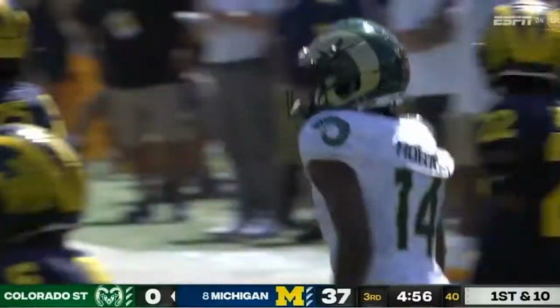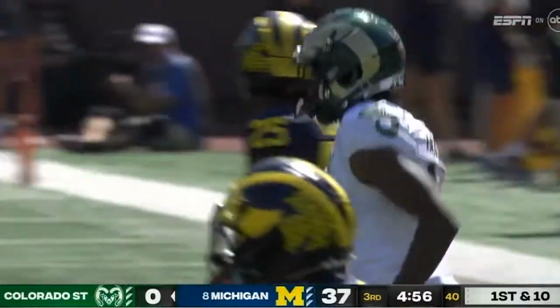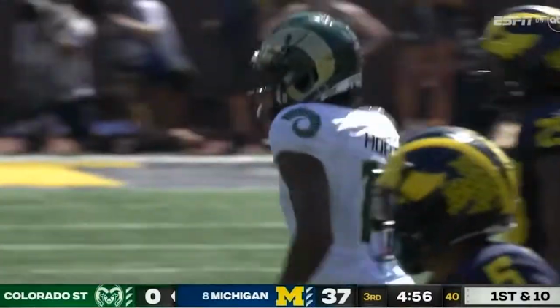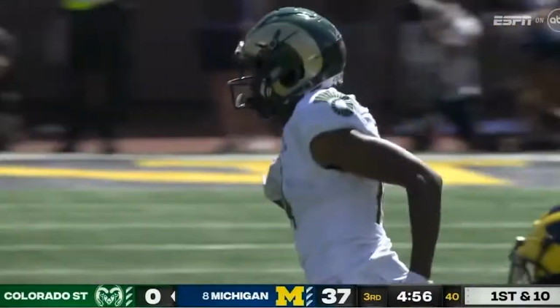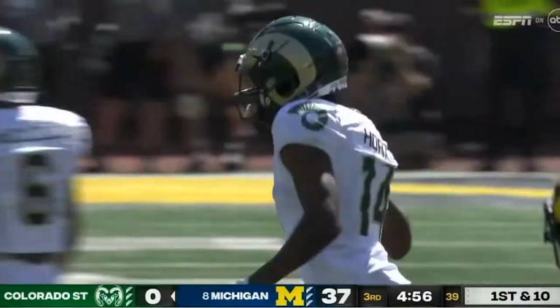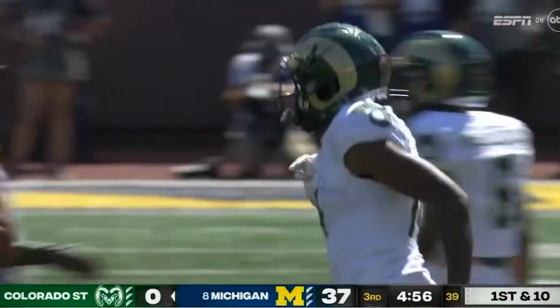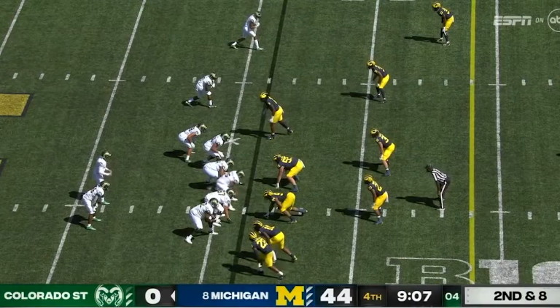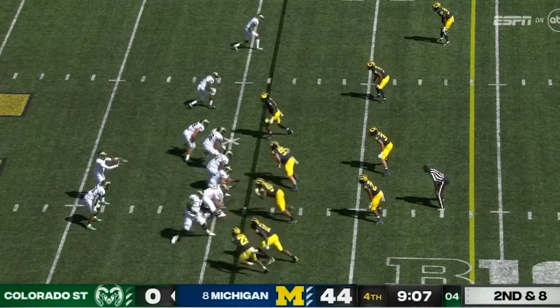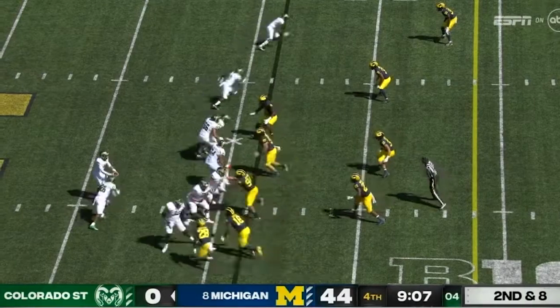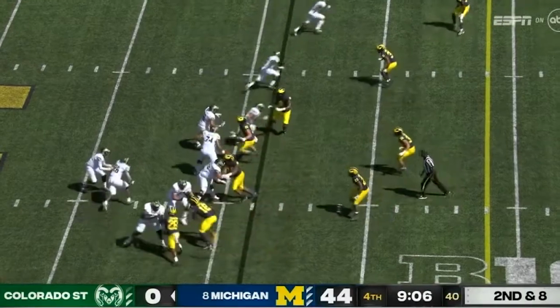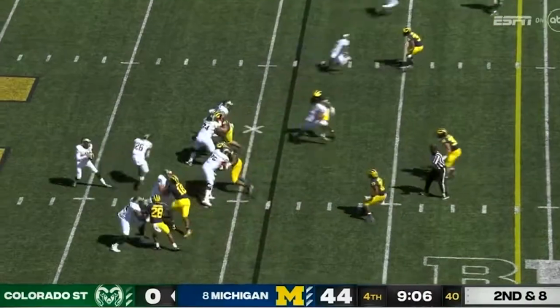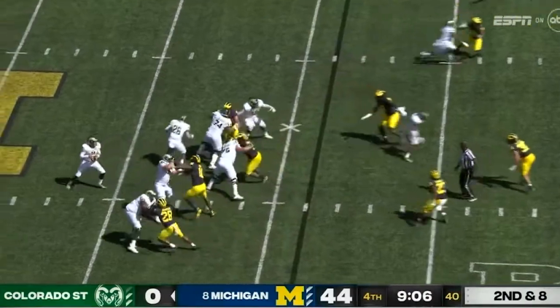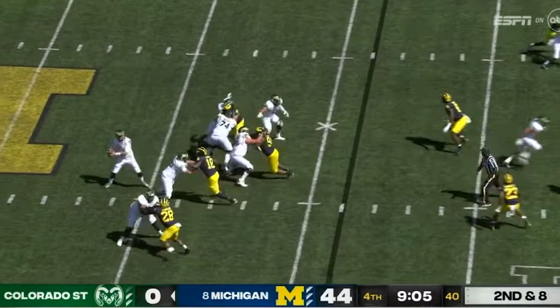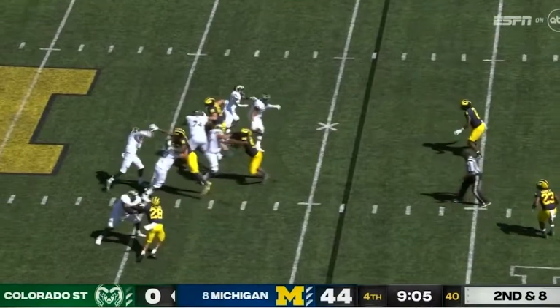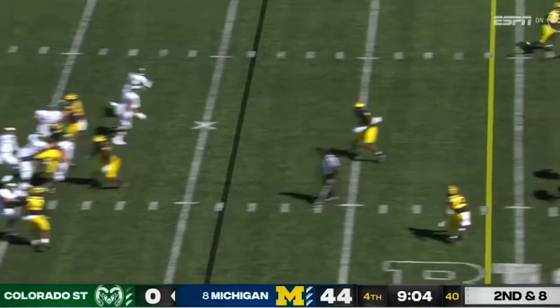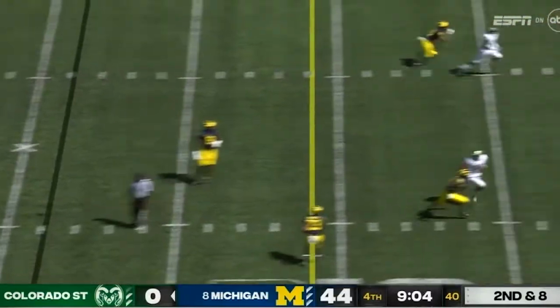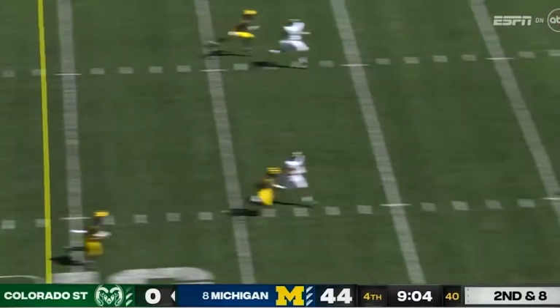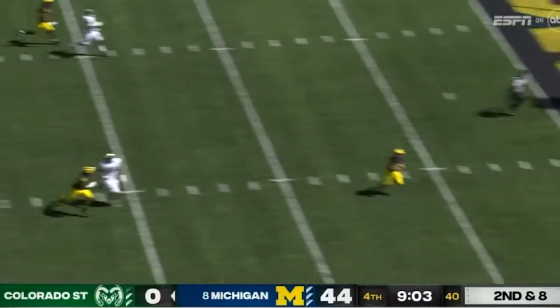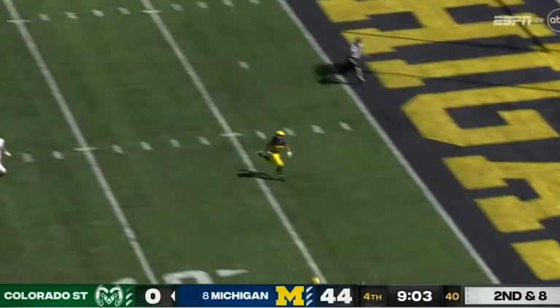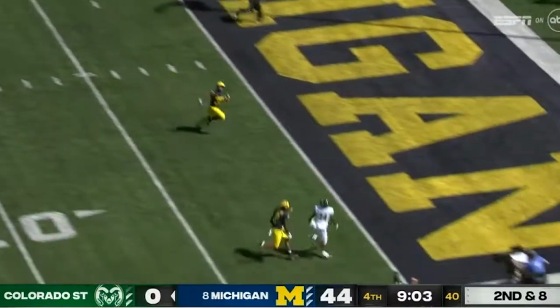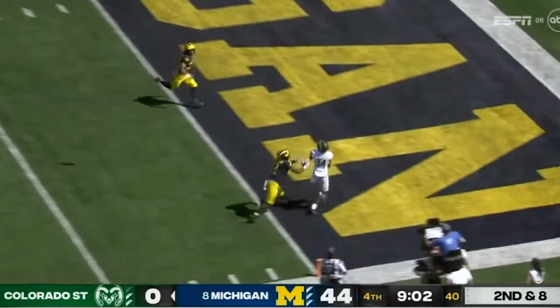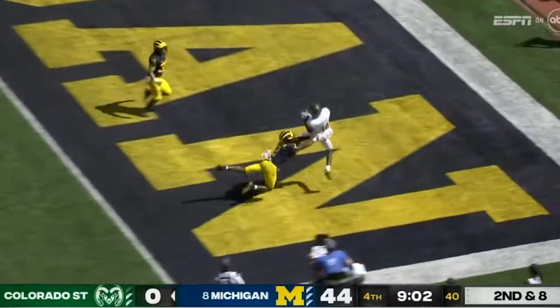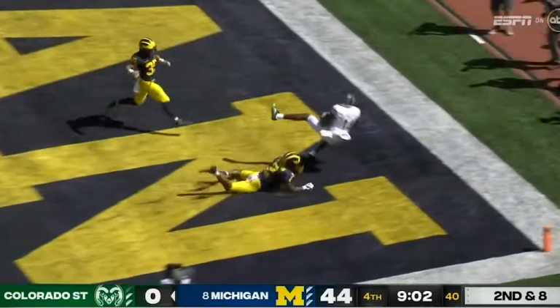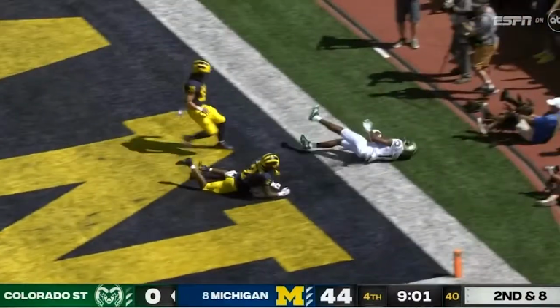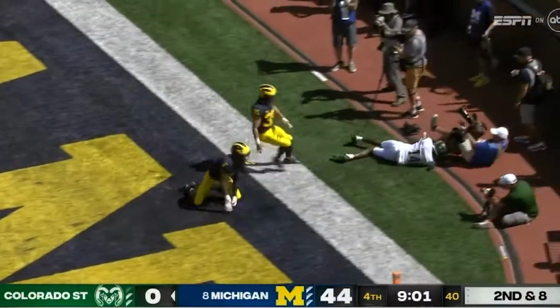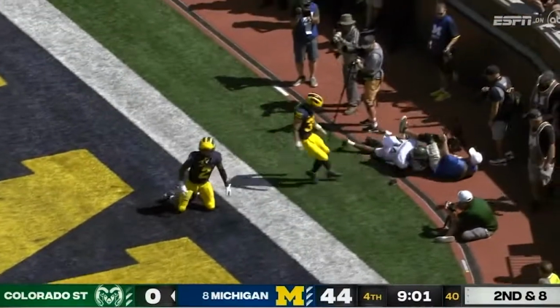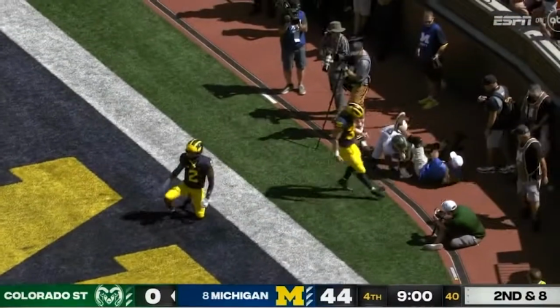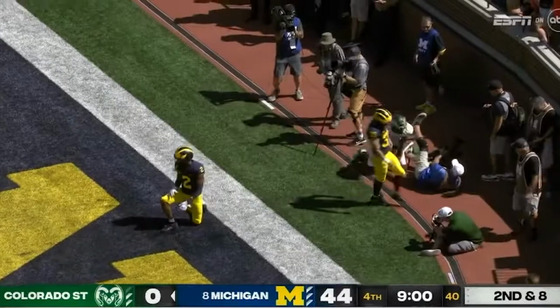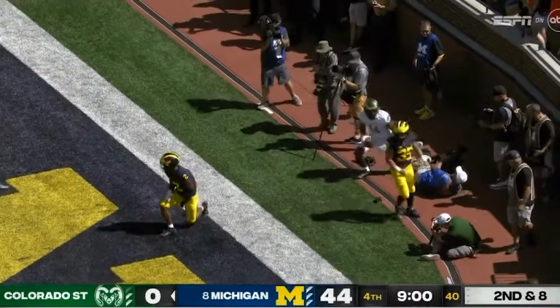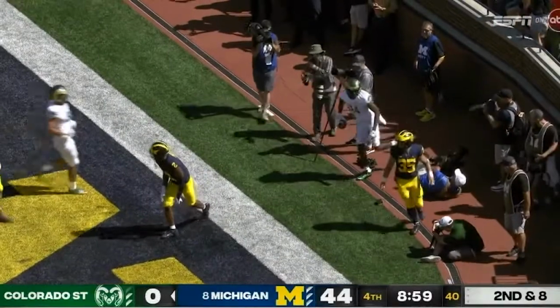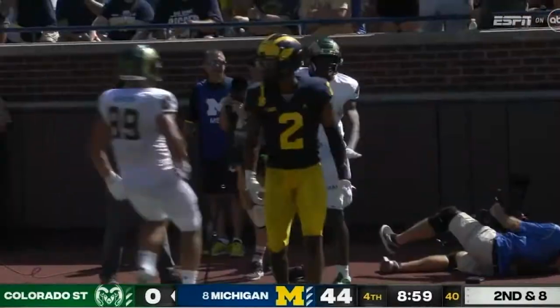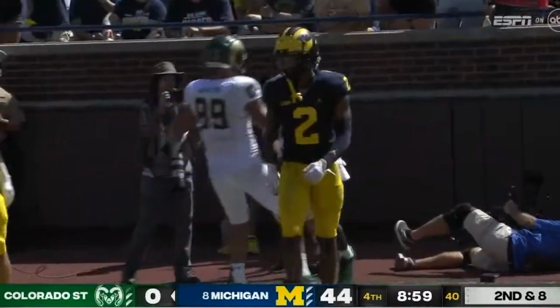Torrey Horton with a nice catch and run. In continuity in their system on defense, the guys are — shot downtown, and it's caught. Touchdown, Horton.